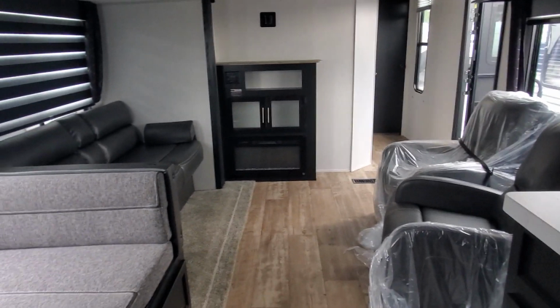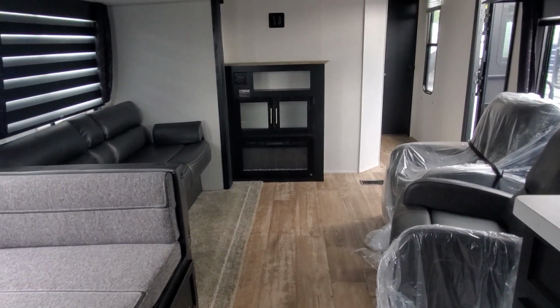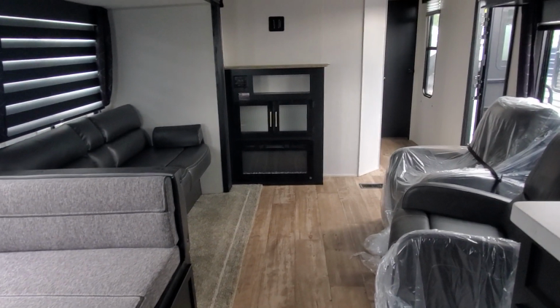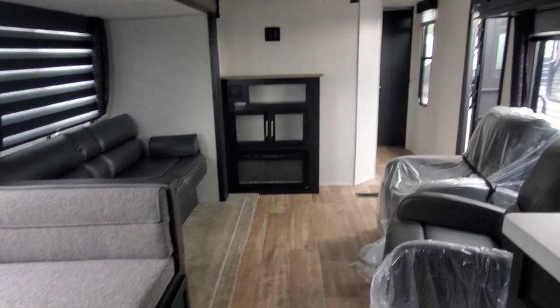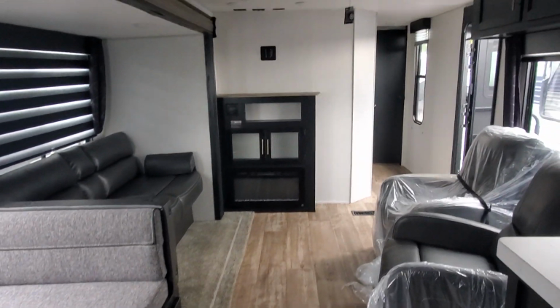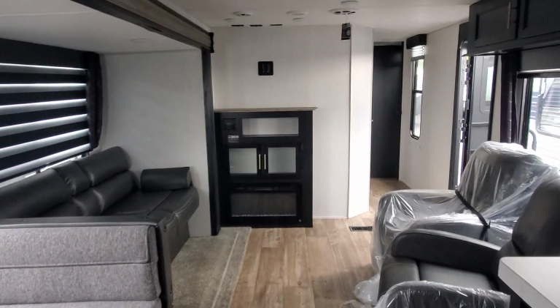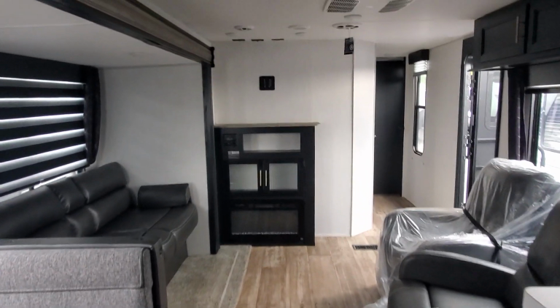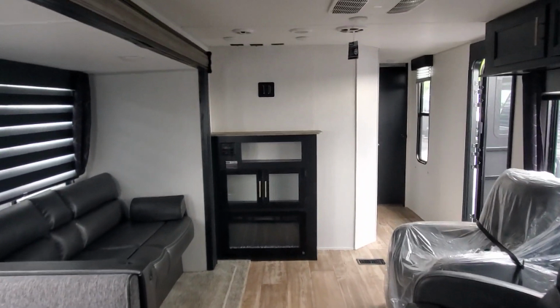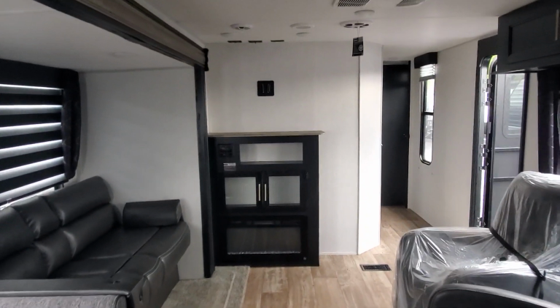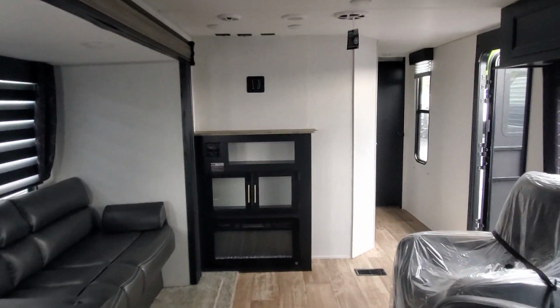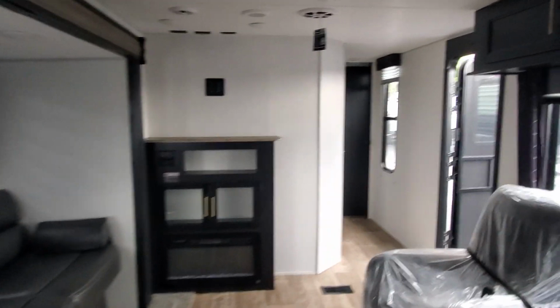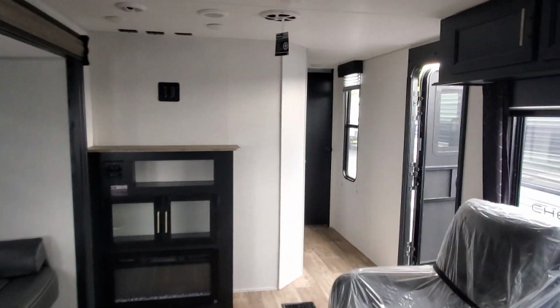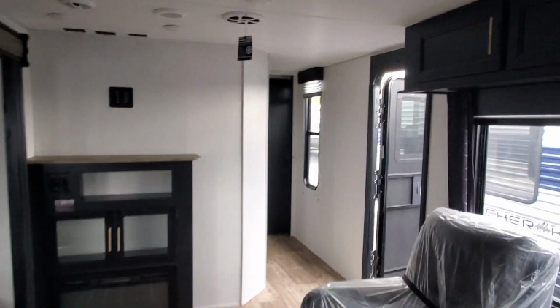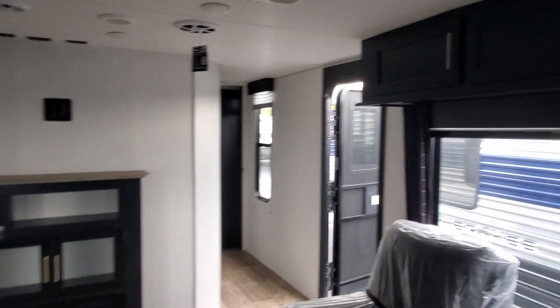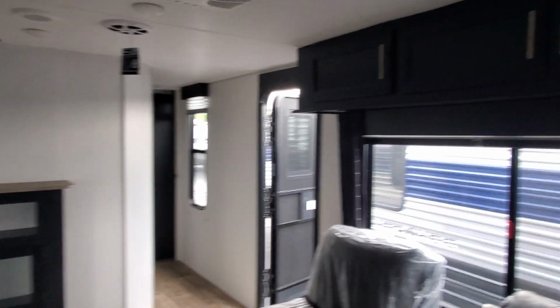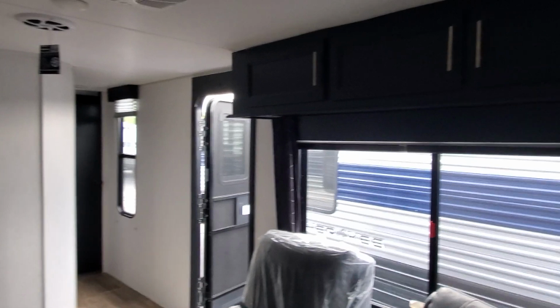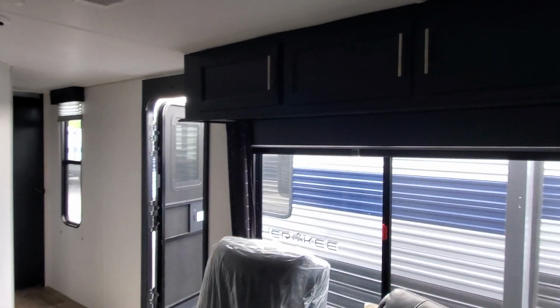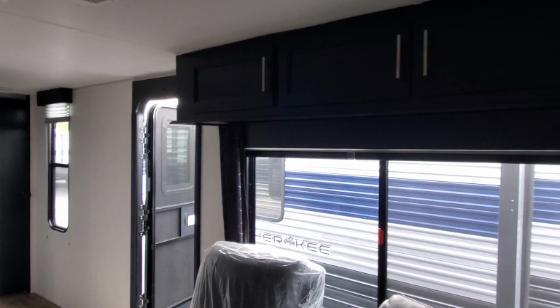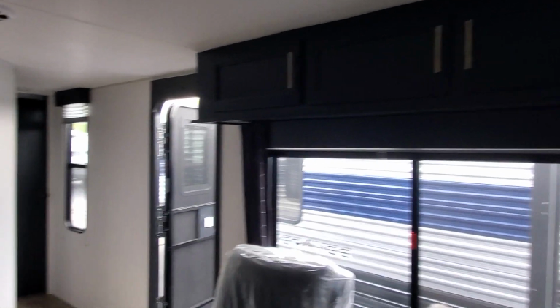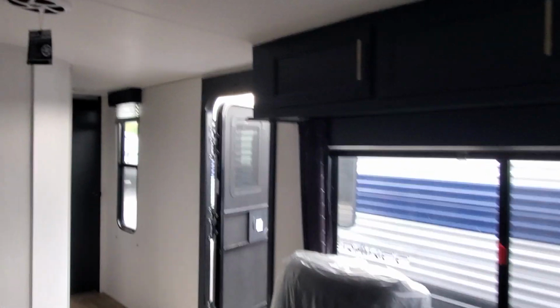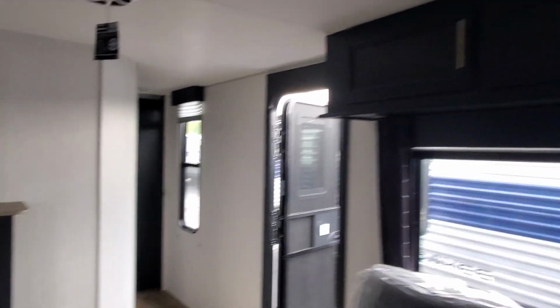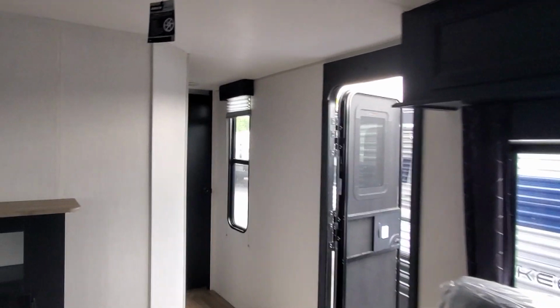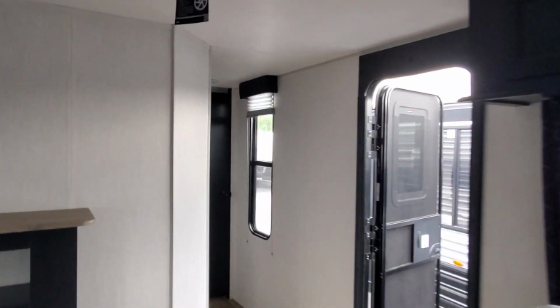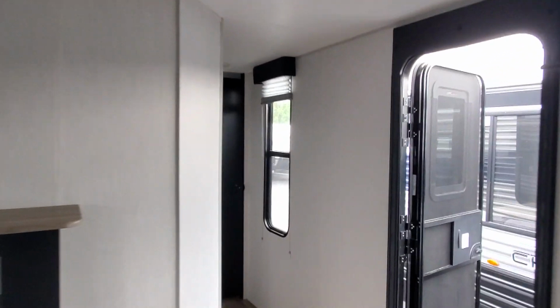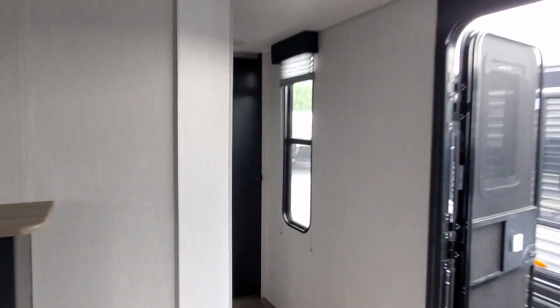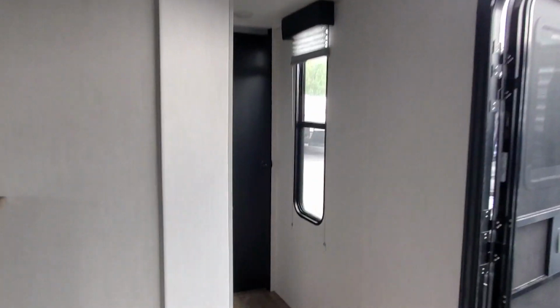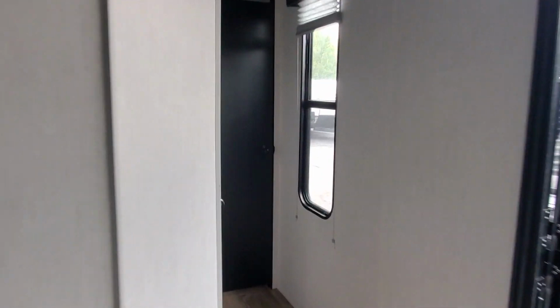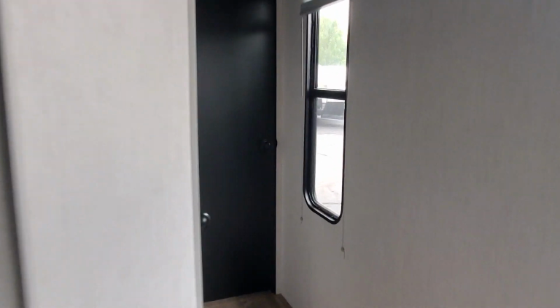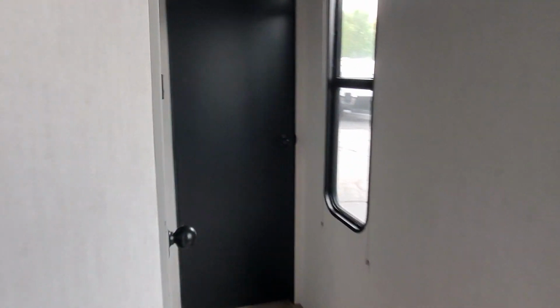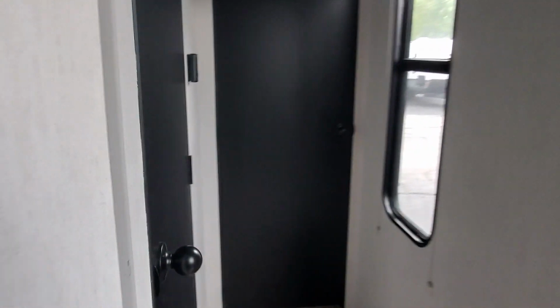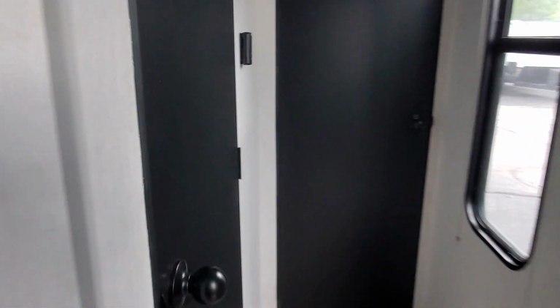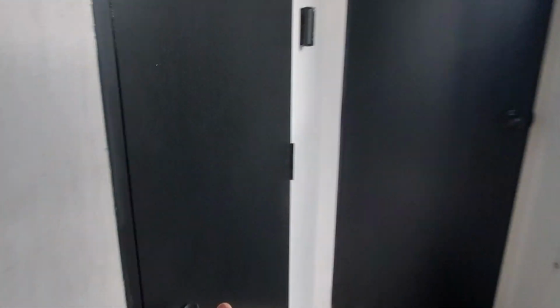Coming around, there are dual recliners, an electric fireplace, a sleeper sofa, and a beautiful spot for a TV. There's also cabinet storage up above, and speakers inside and out.